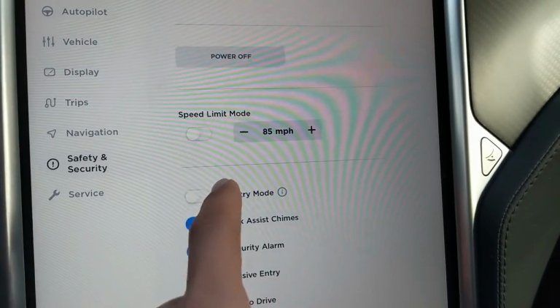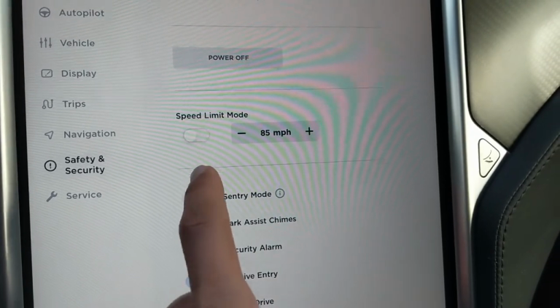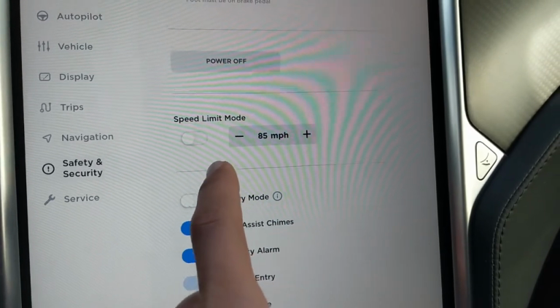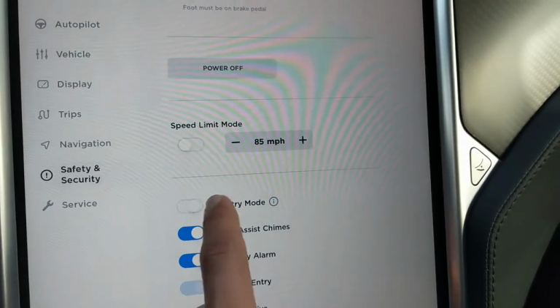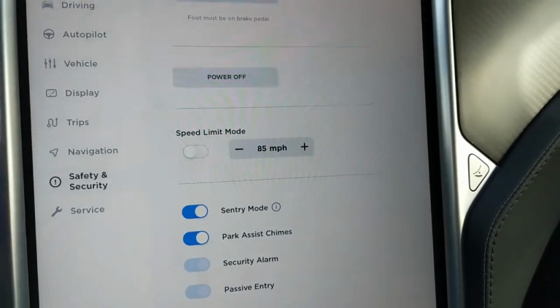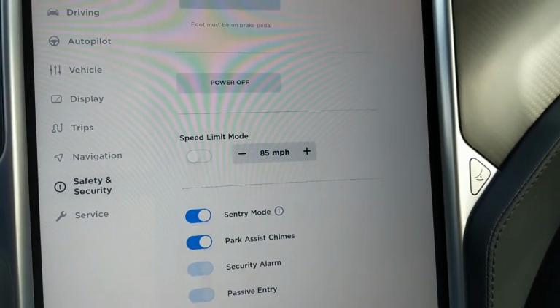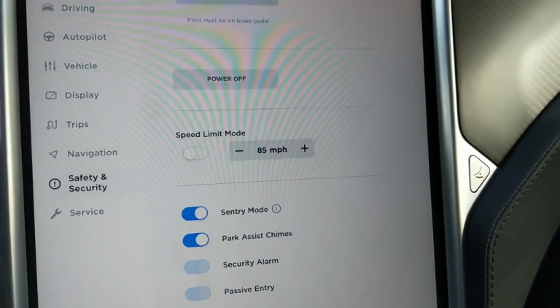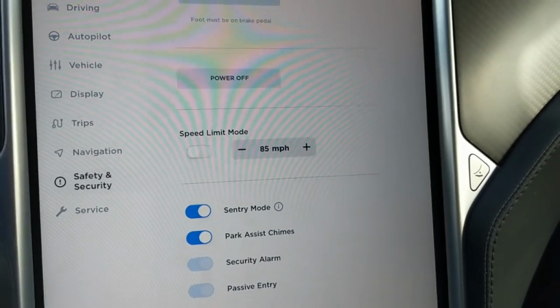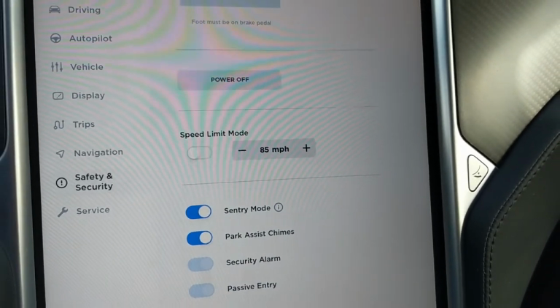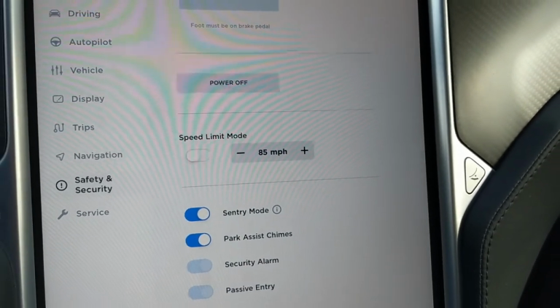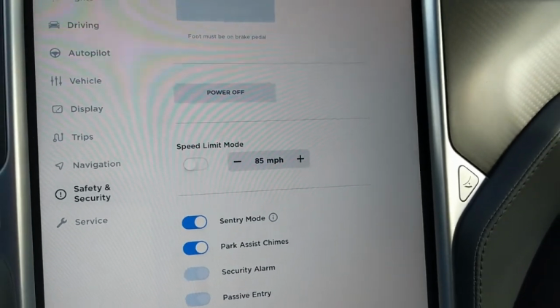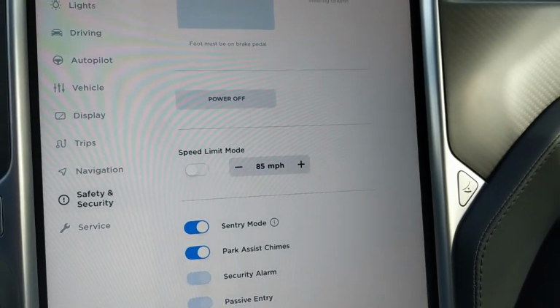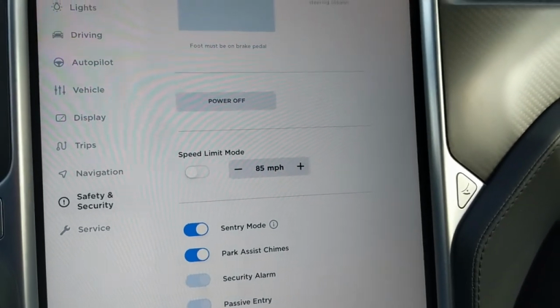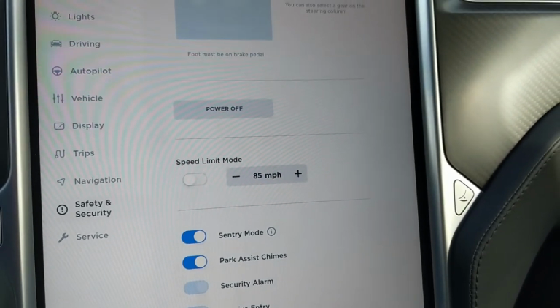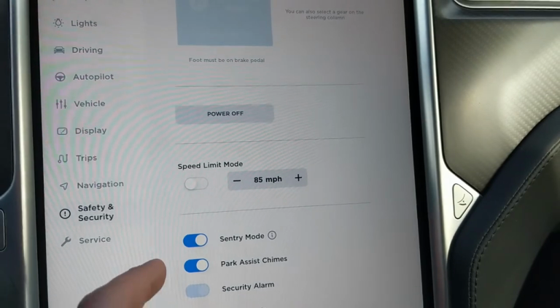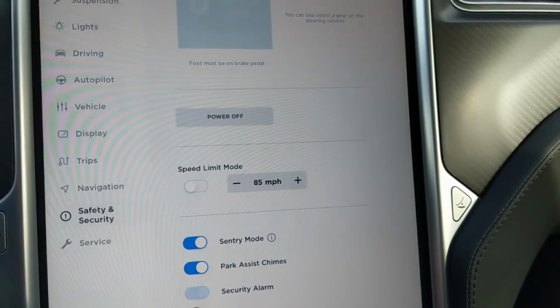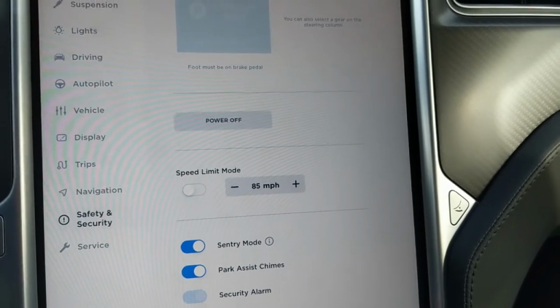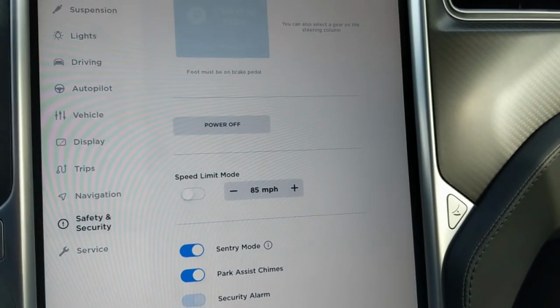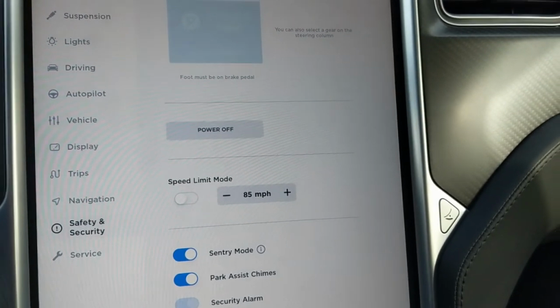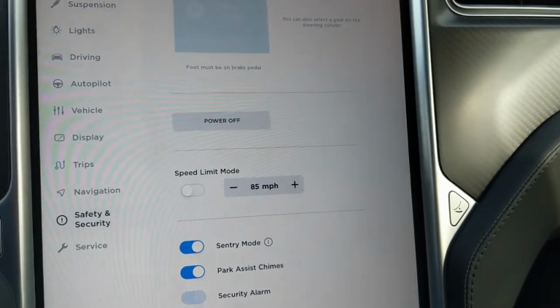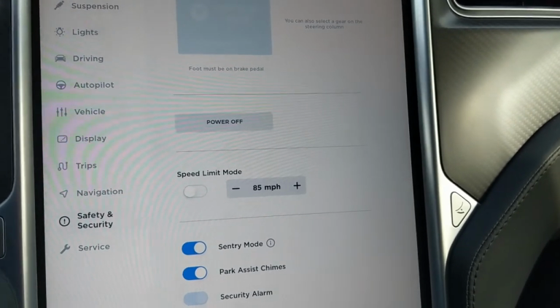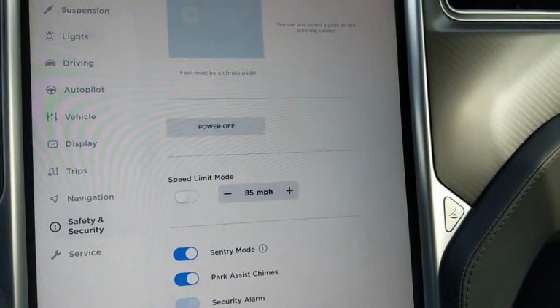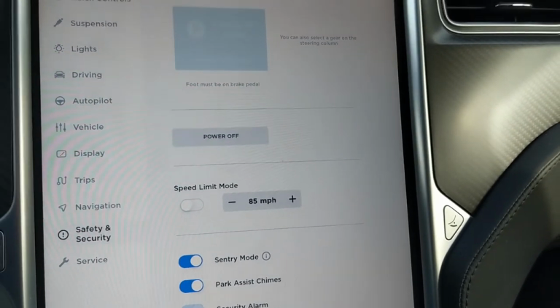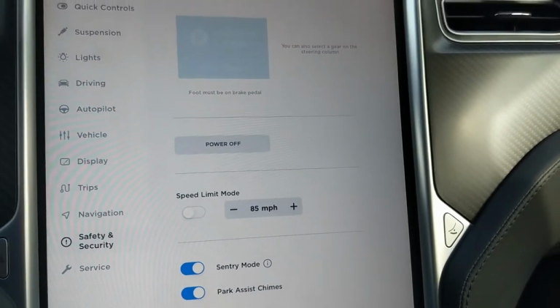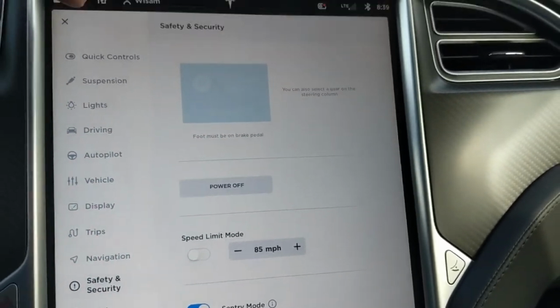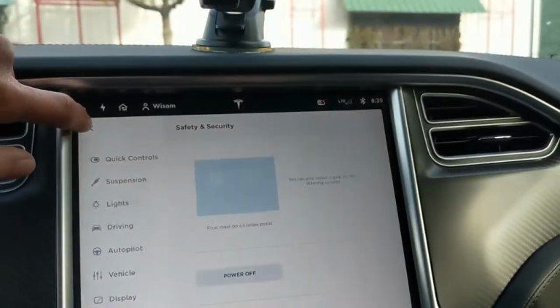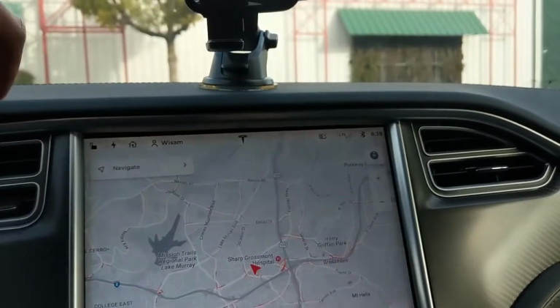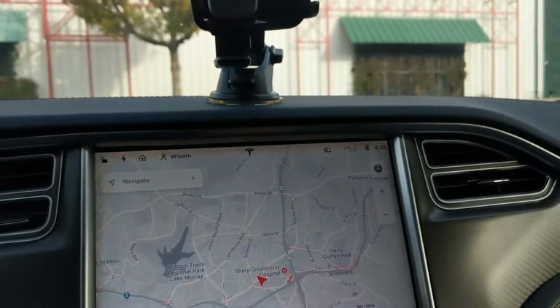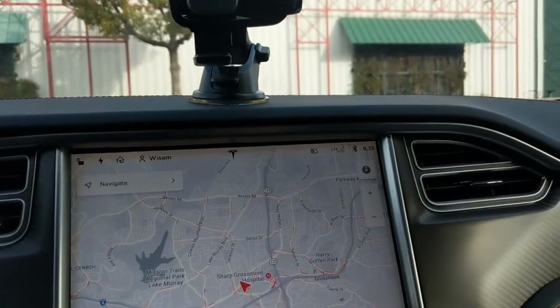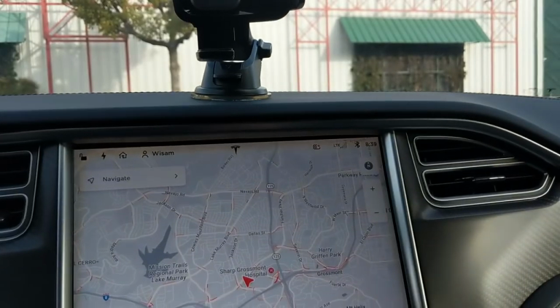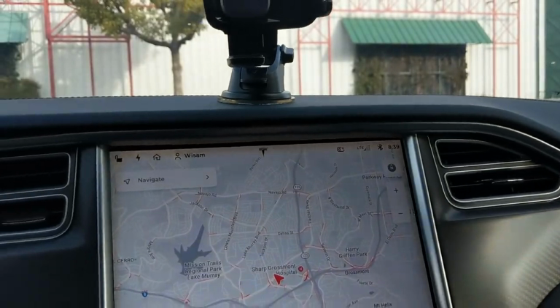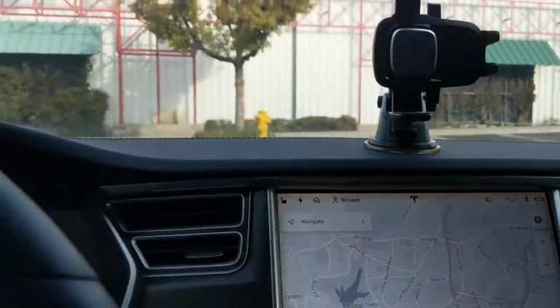Under safety and security — sentry mode. I love this. My Tesla just got better, so let's go ahead and test the new sentry mode.